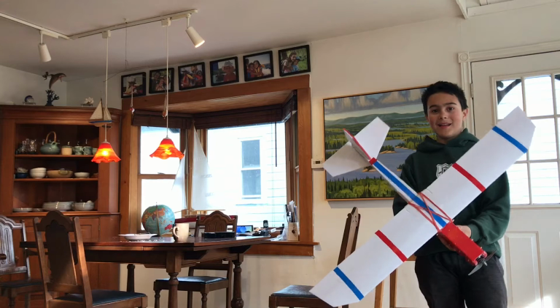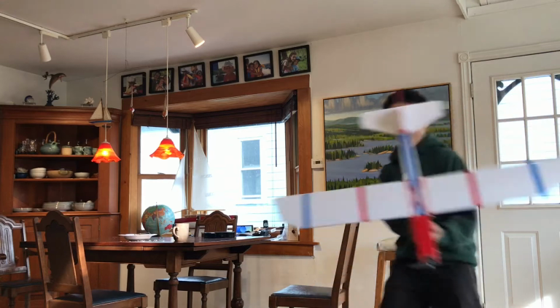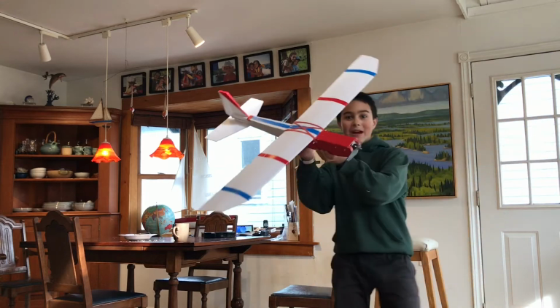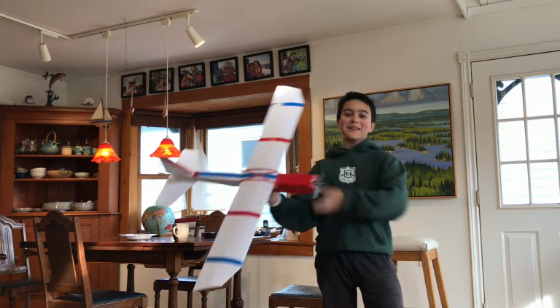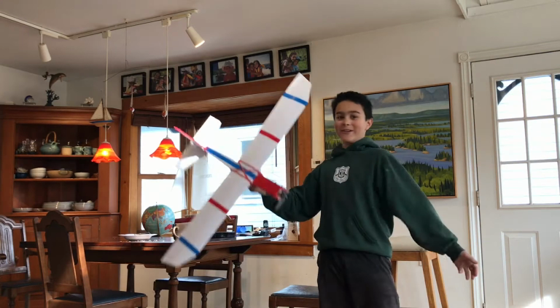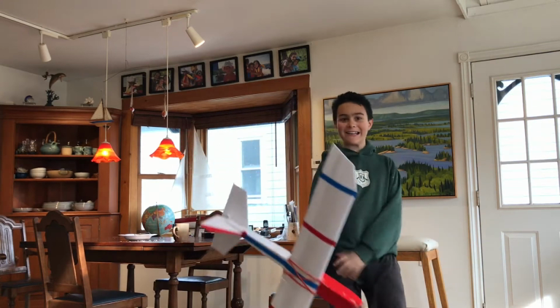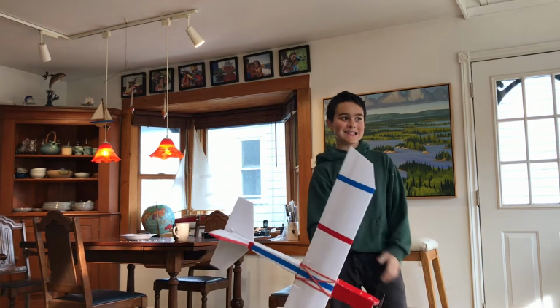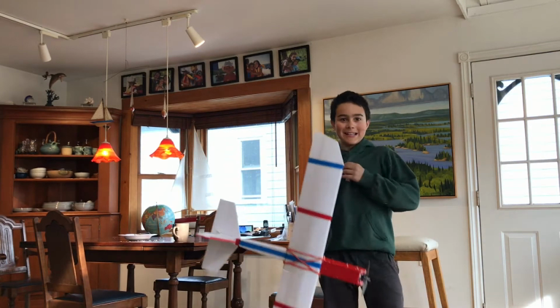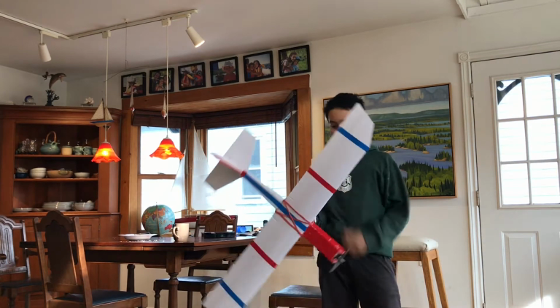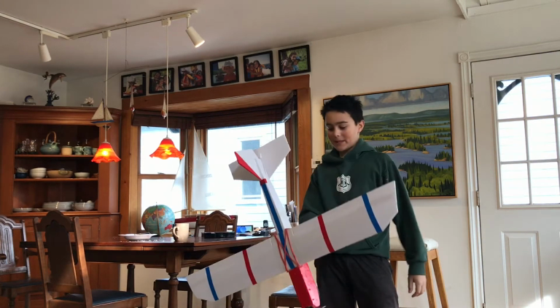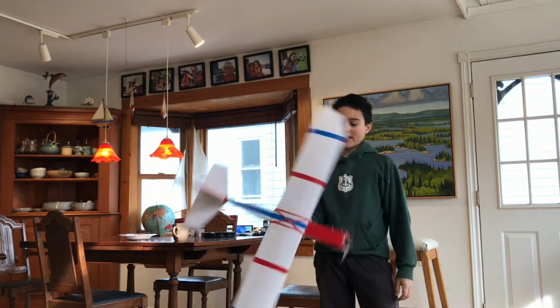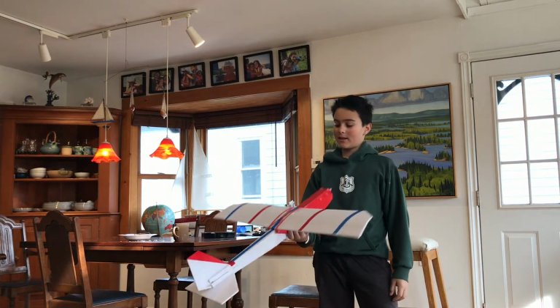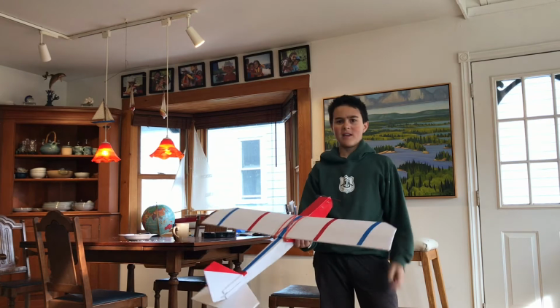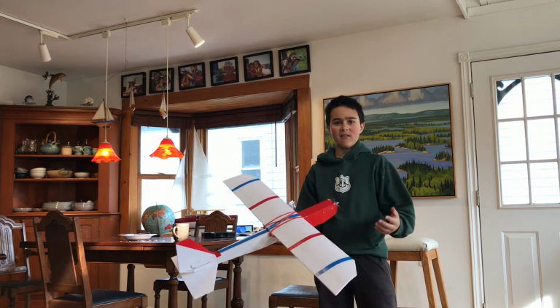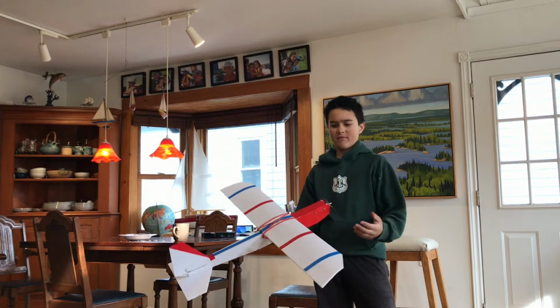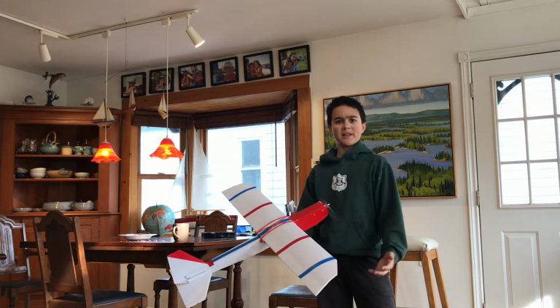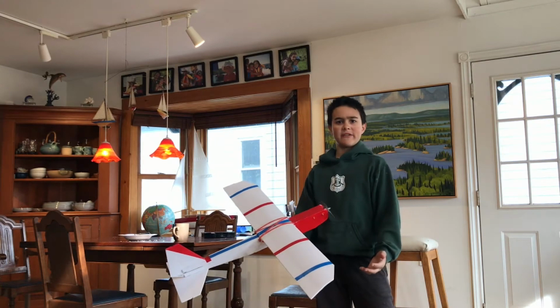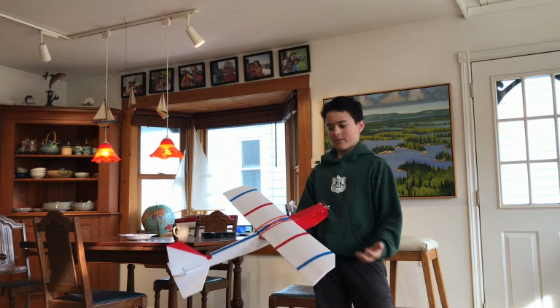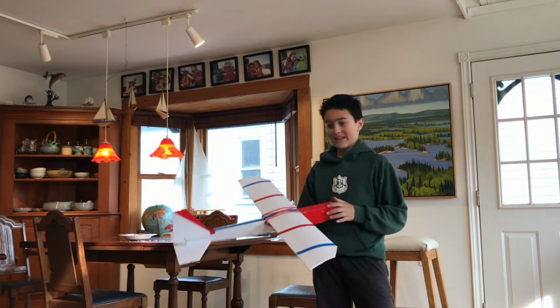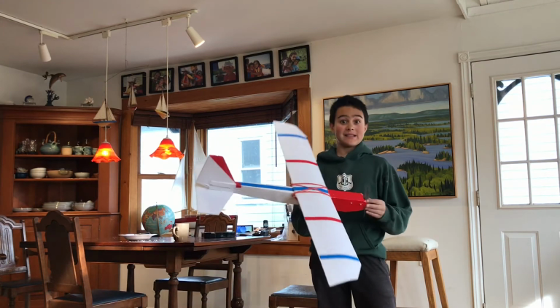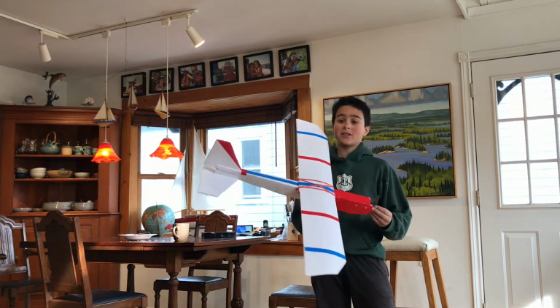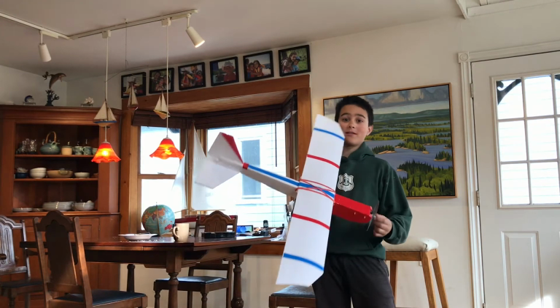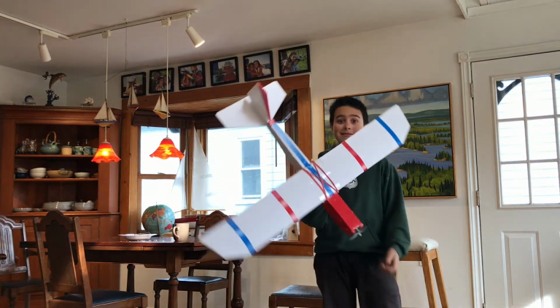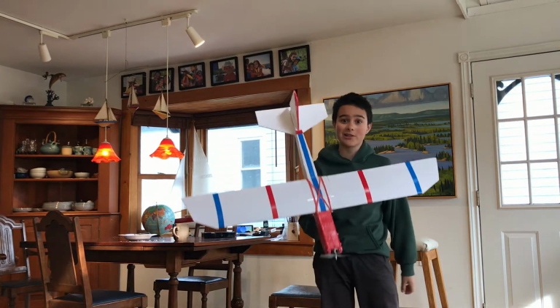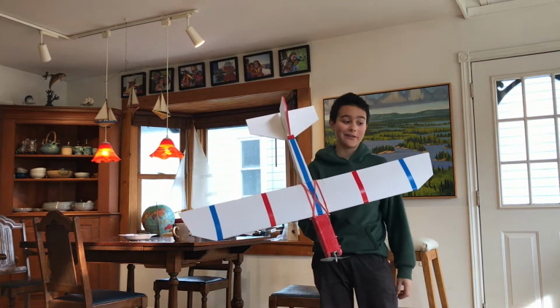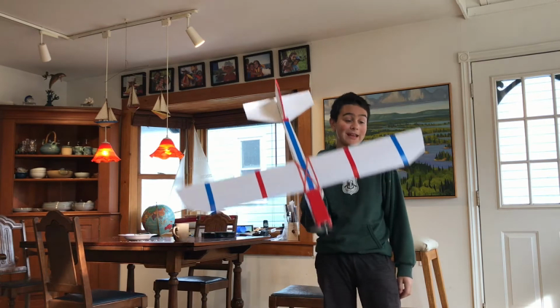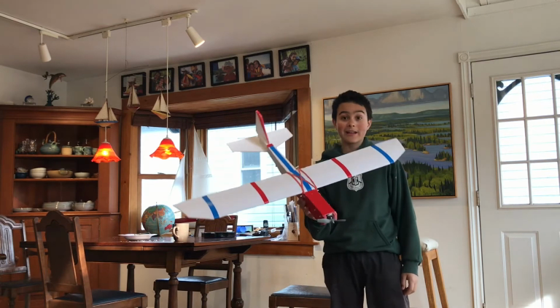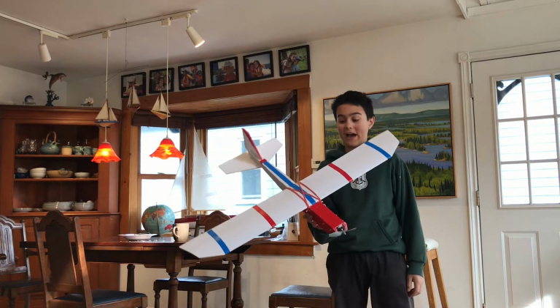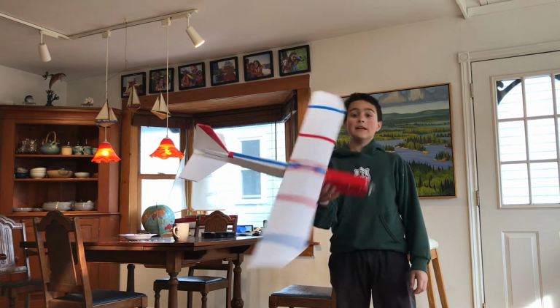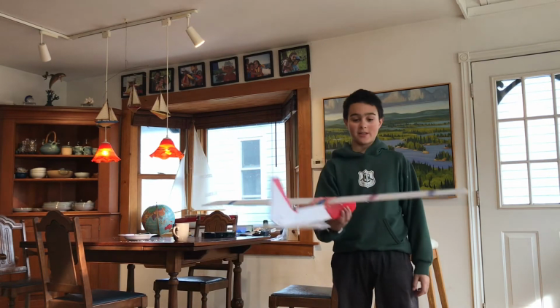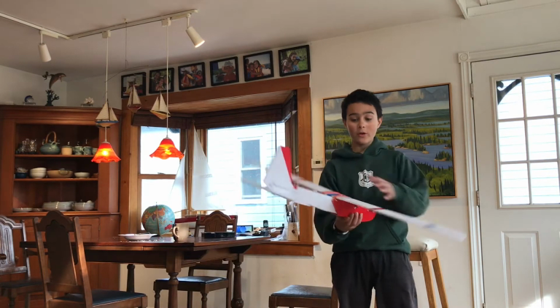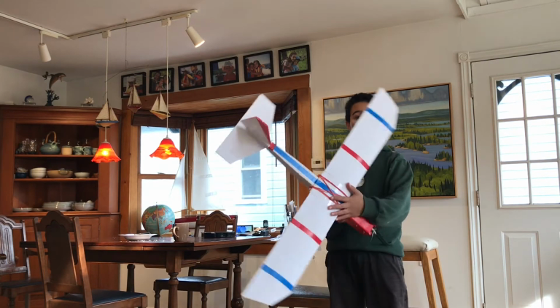Hello there, my devoted audience. You might be thinking, hey, that plane looks different. Yes, the Tiny Trainer does look different. And in fact, it's a whole new wing.